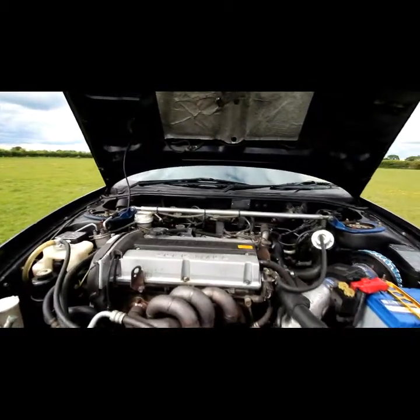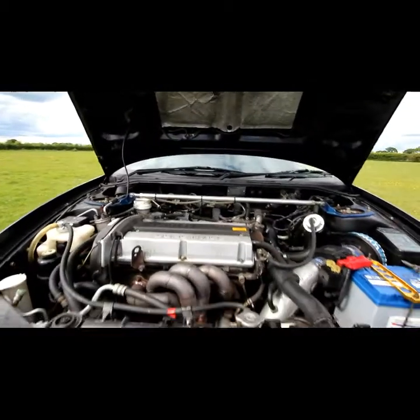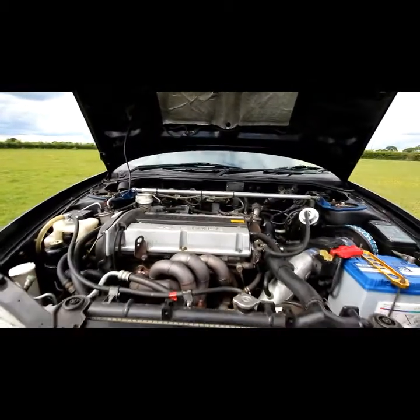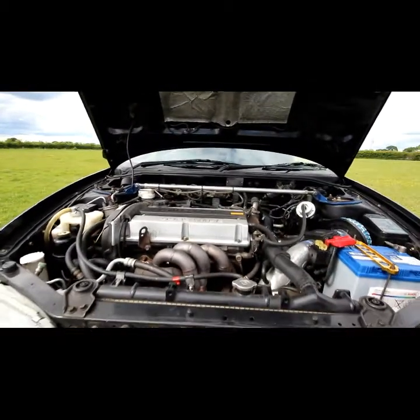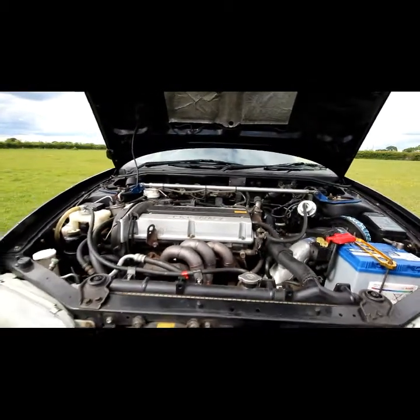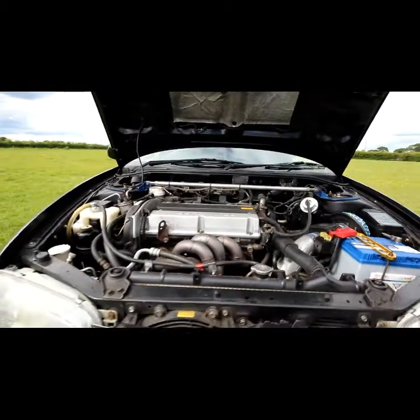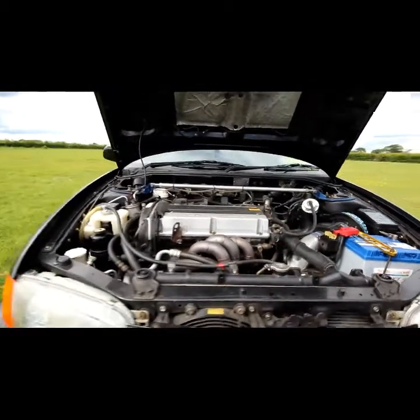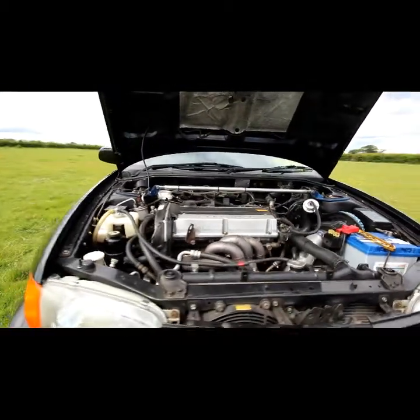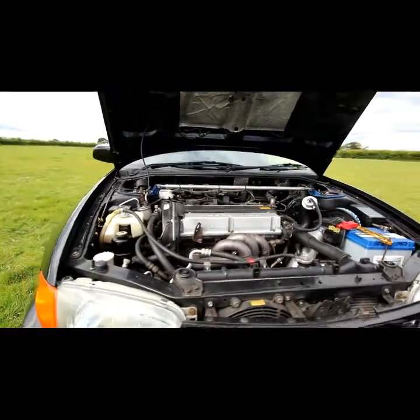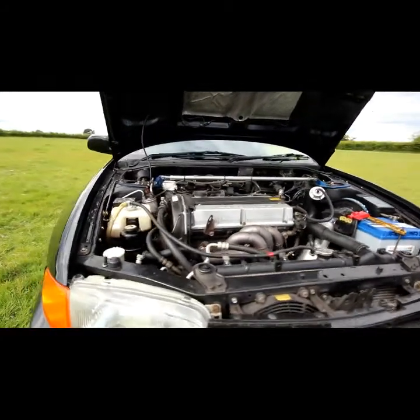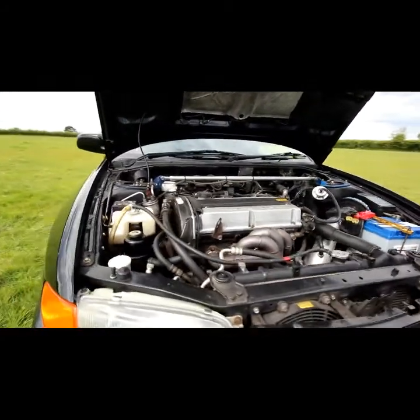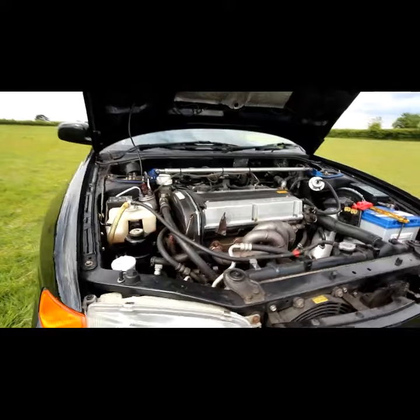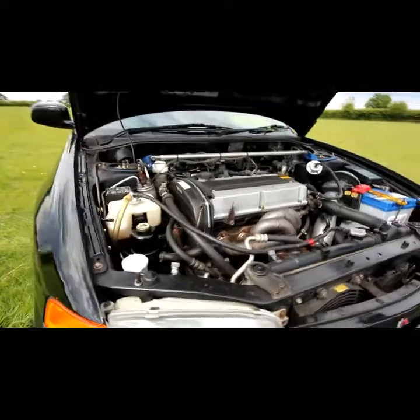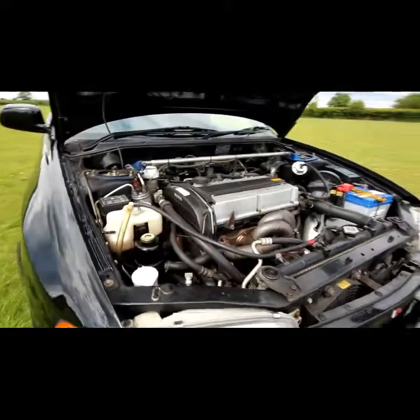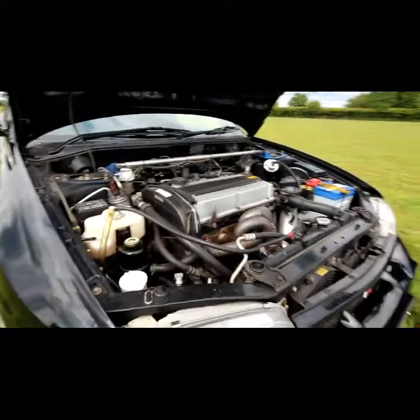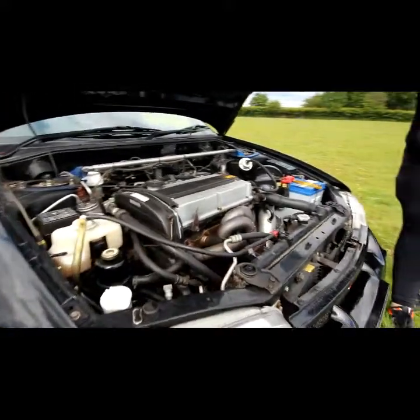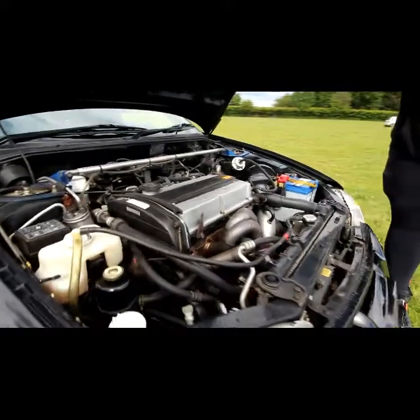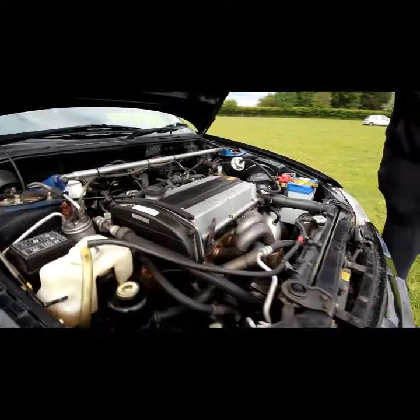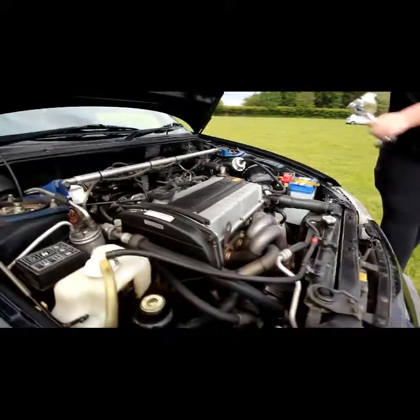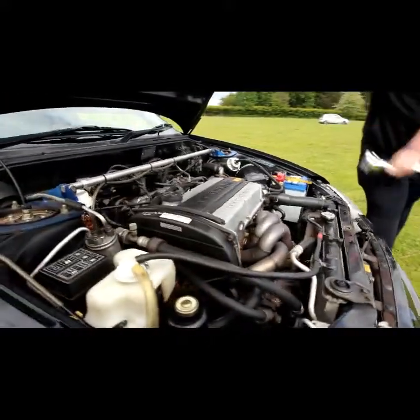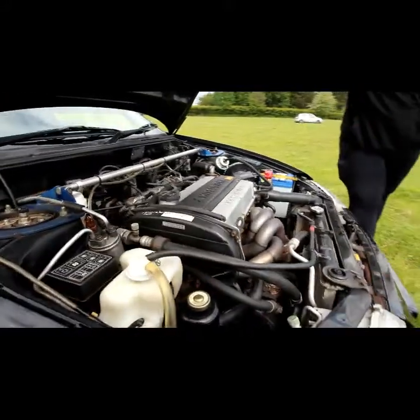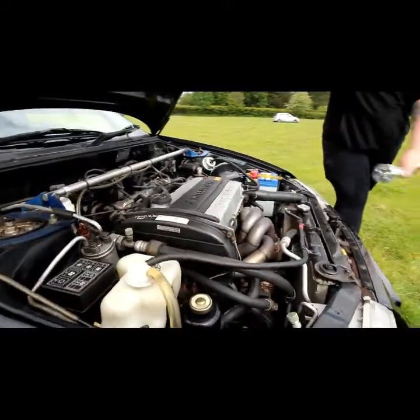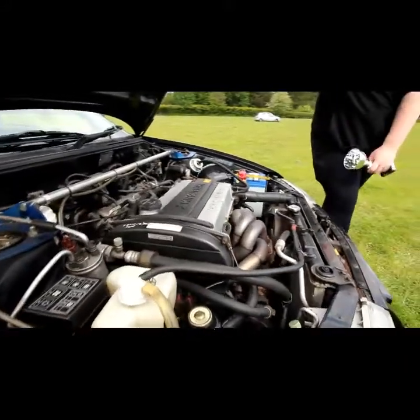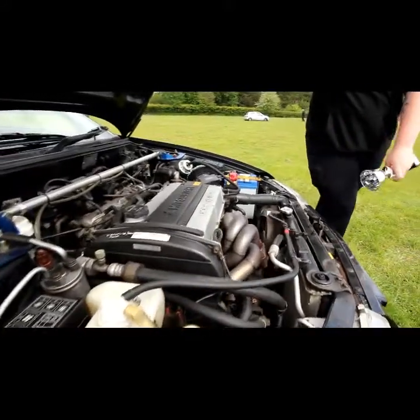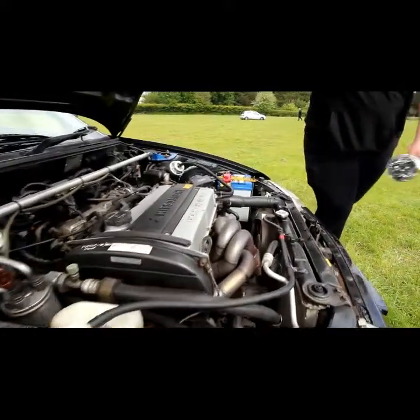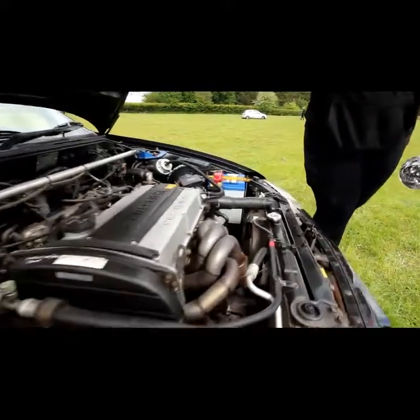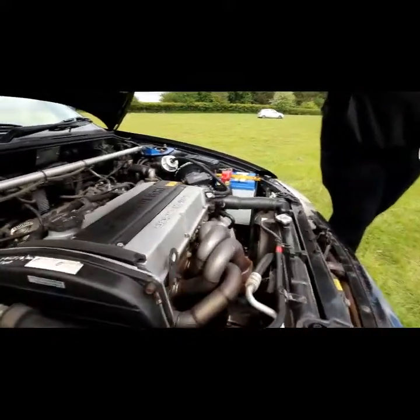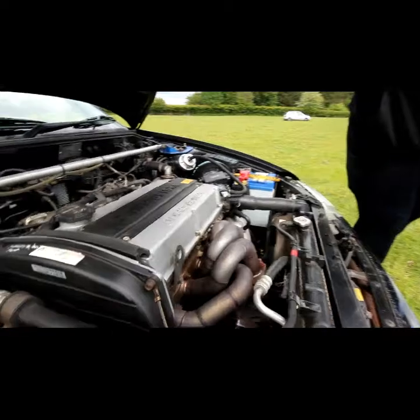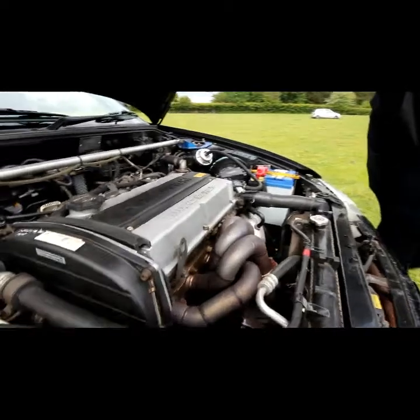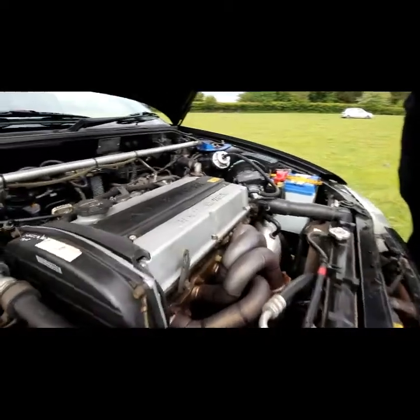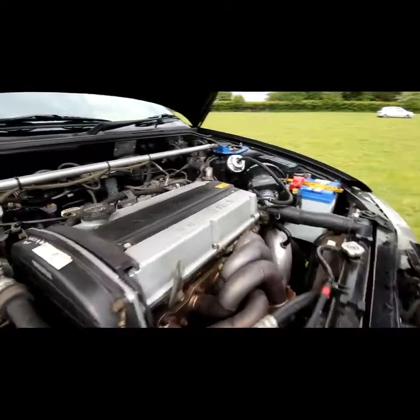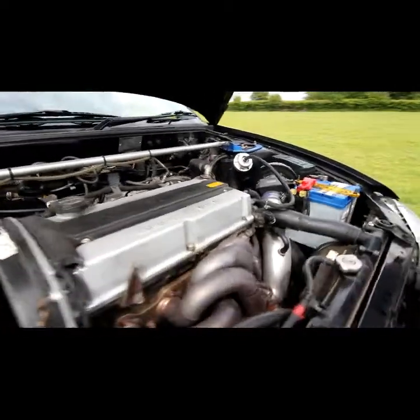So this is an Evo 7 engine with a custom manifold and a HKS air filter. Not done much to it yet, but there are a lot of plans for this coming up.